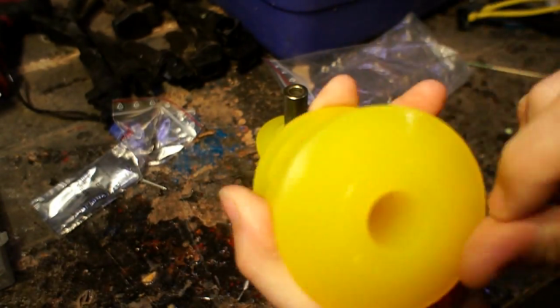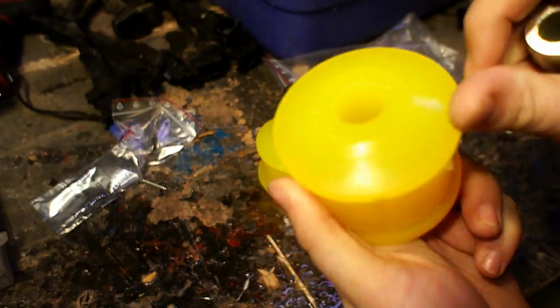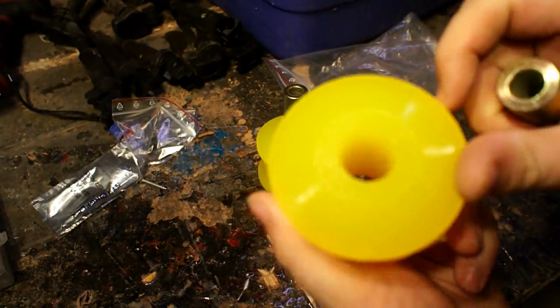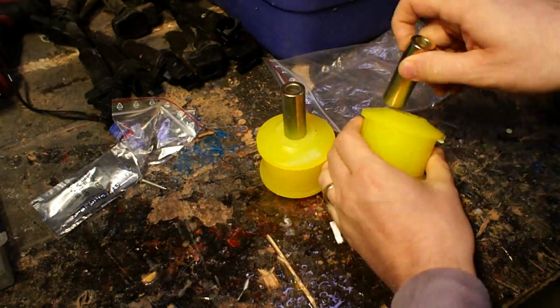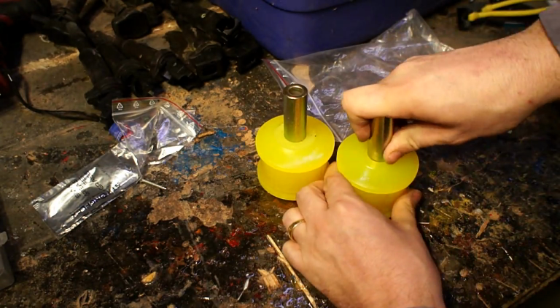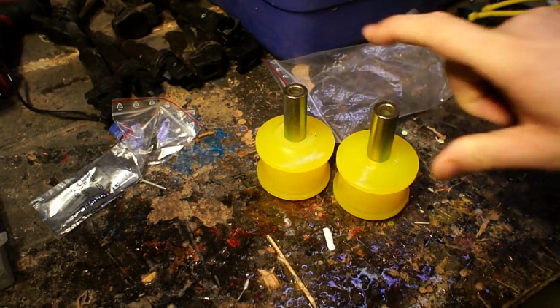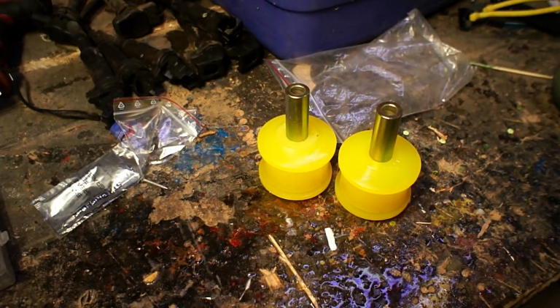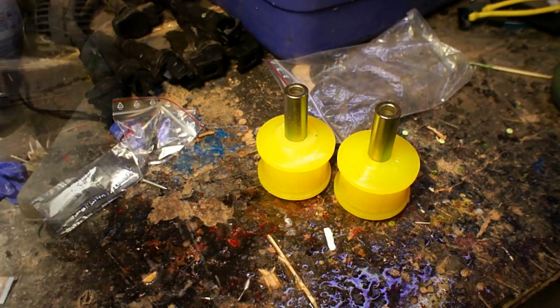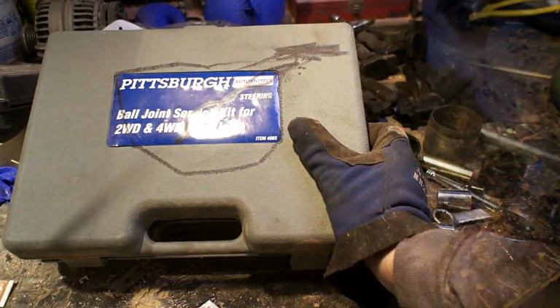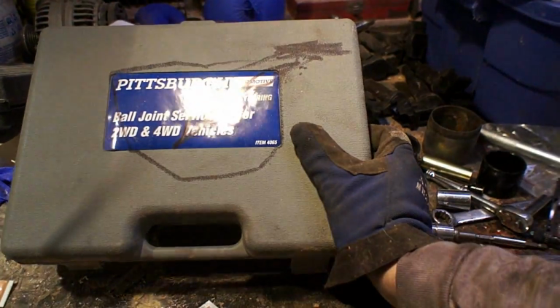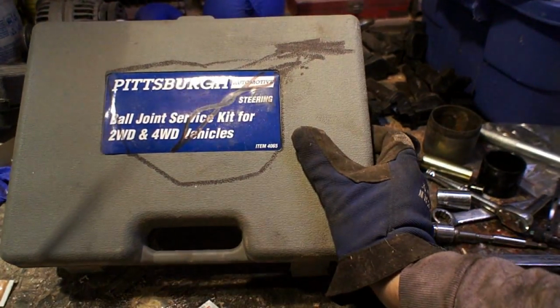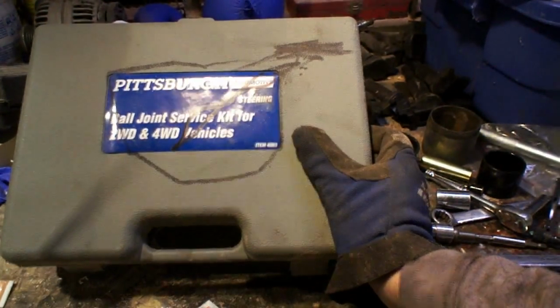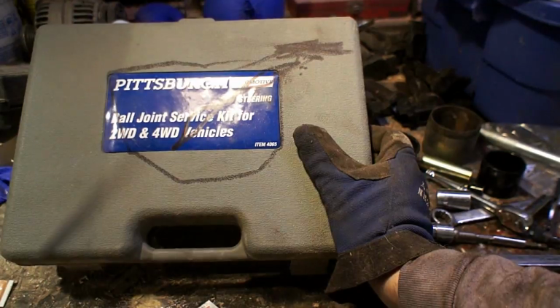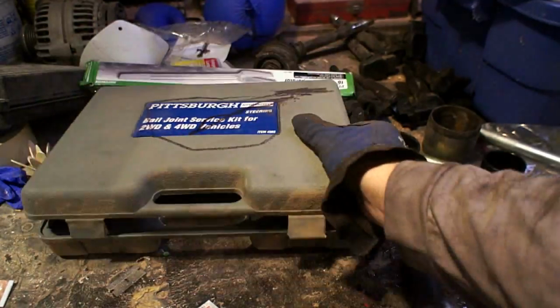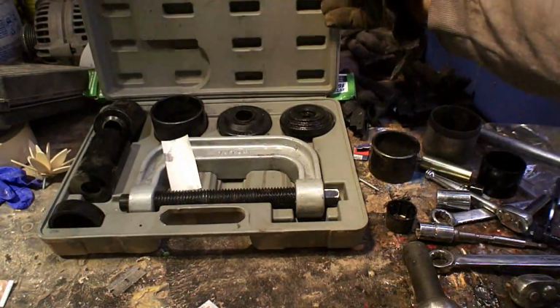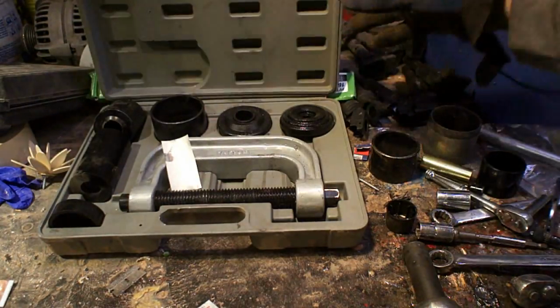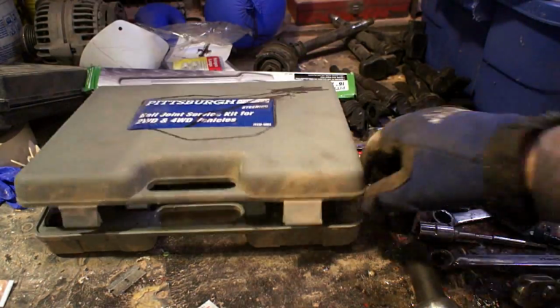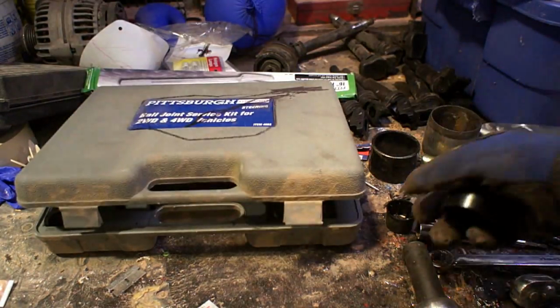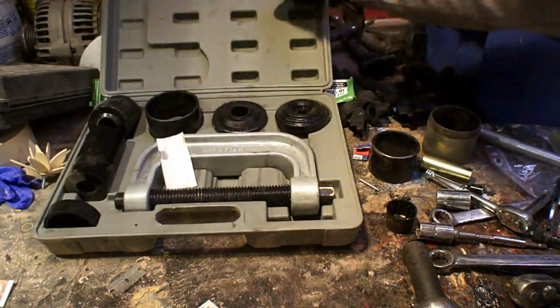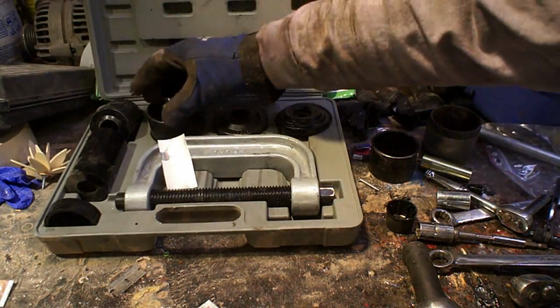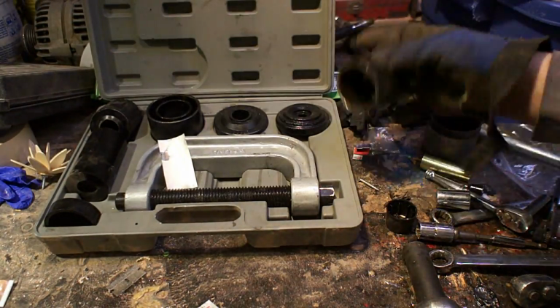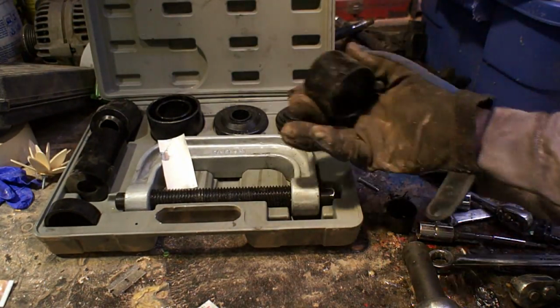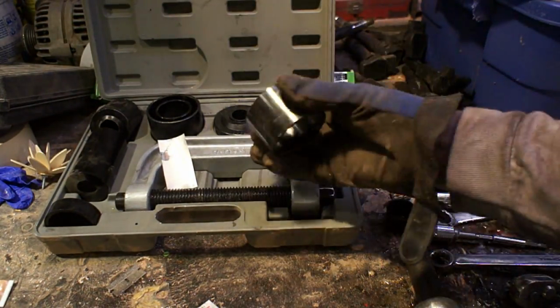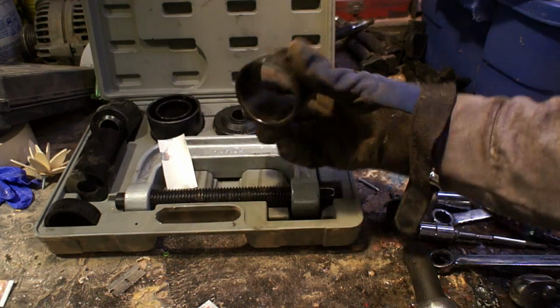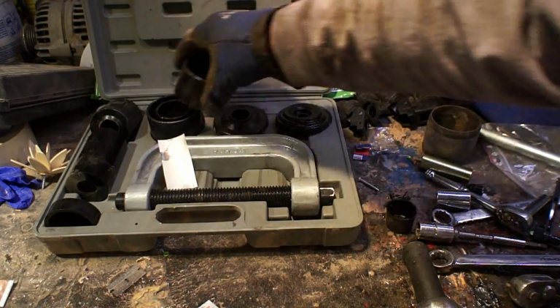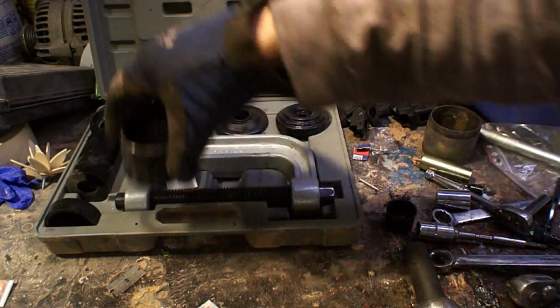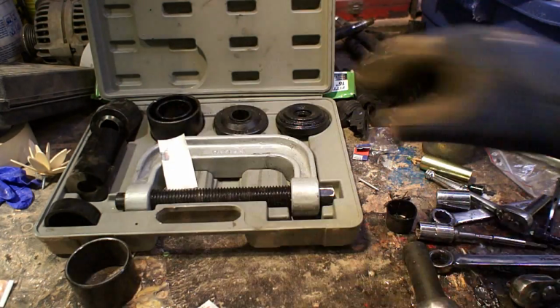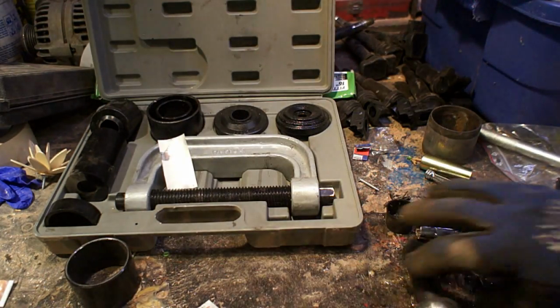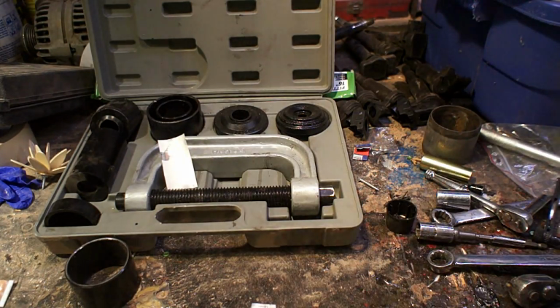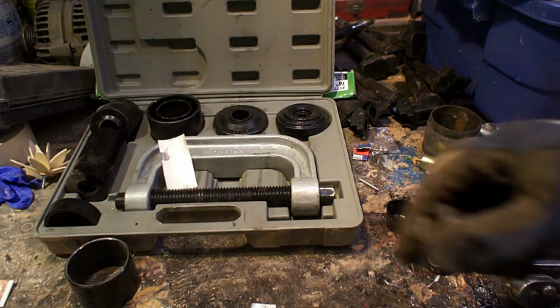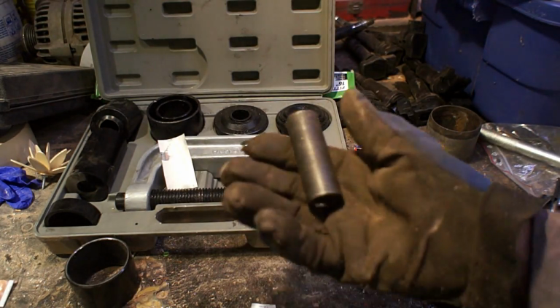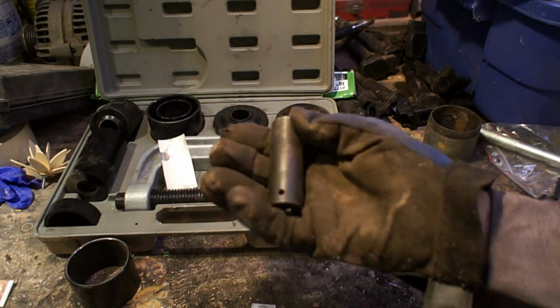If you're wanting a little bit more compliant bushing, they do offer a red colored one that's a little bit softer, but I went with the yellow. They have a tool you can rent to get these bushings out with an impact gun or a socket wrench. I did not use that because I have a press.